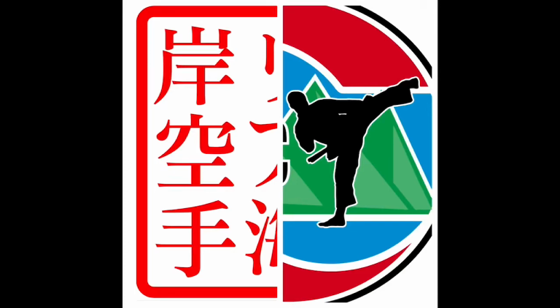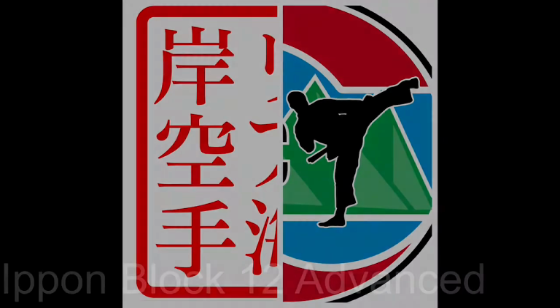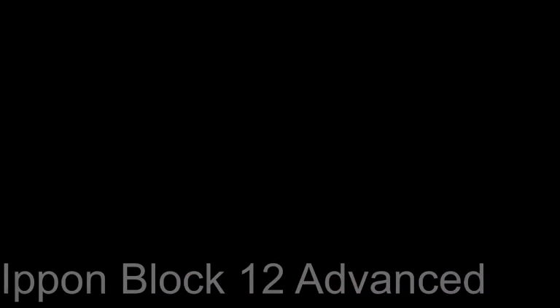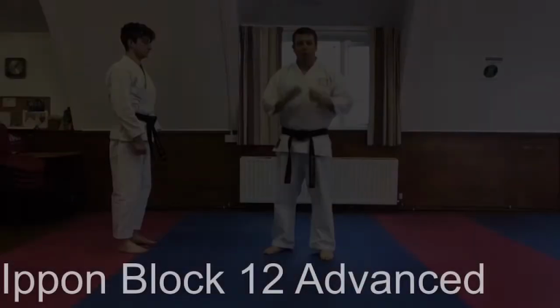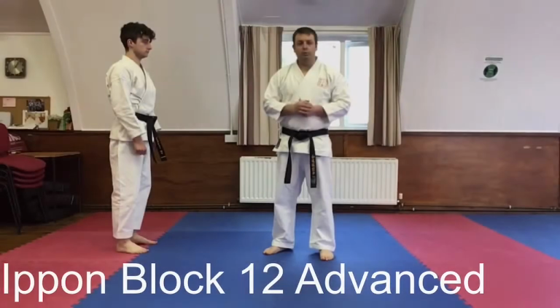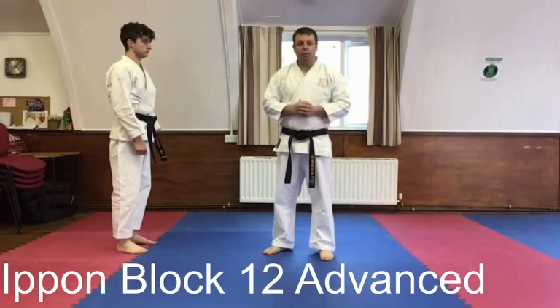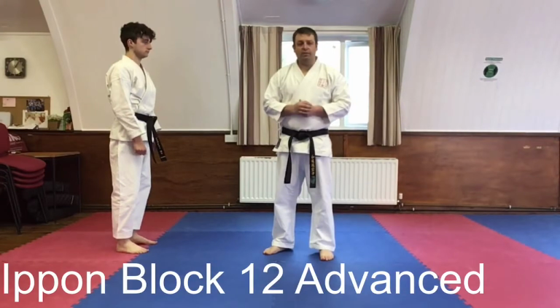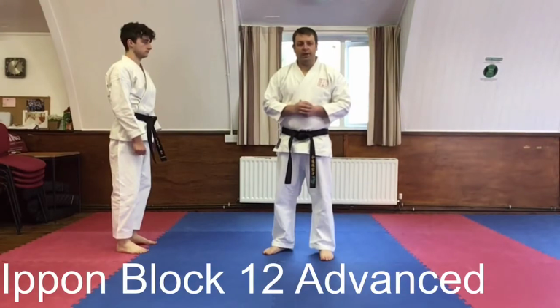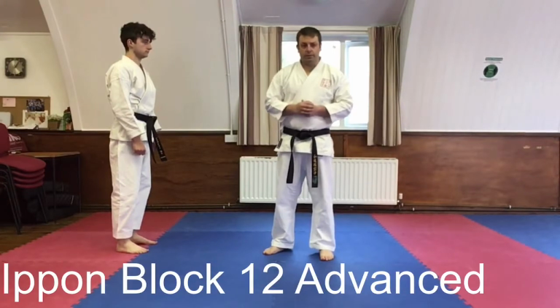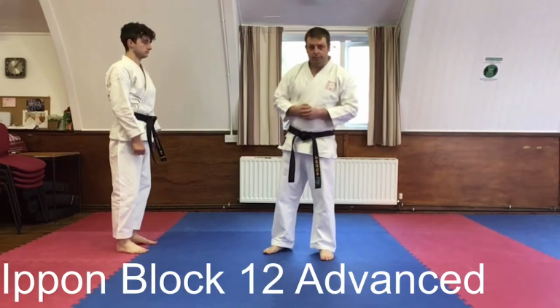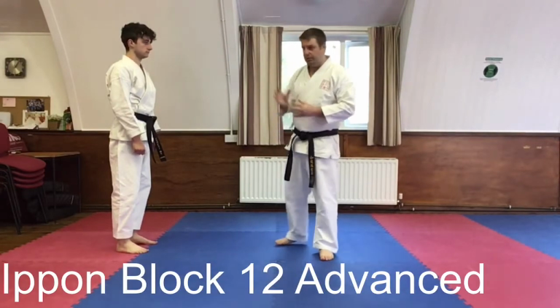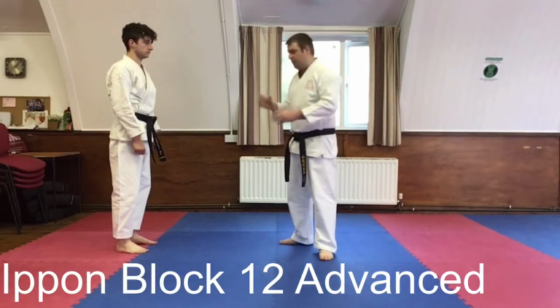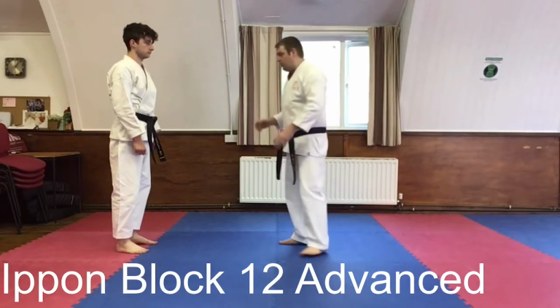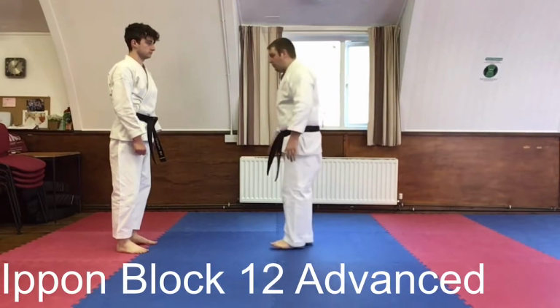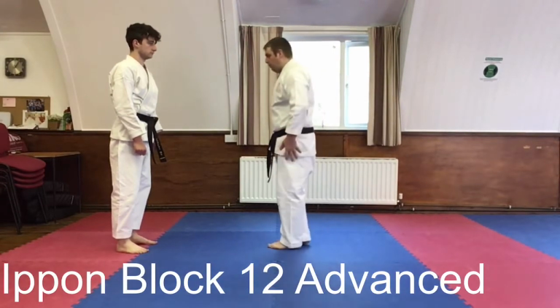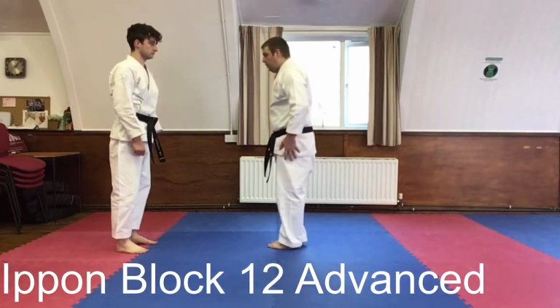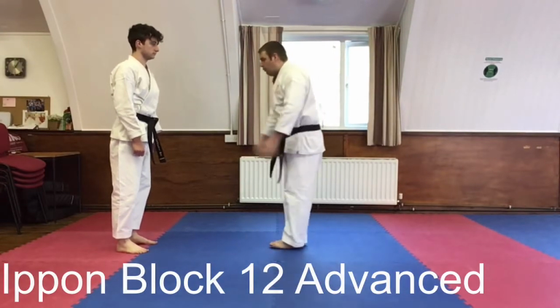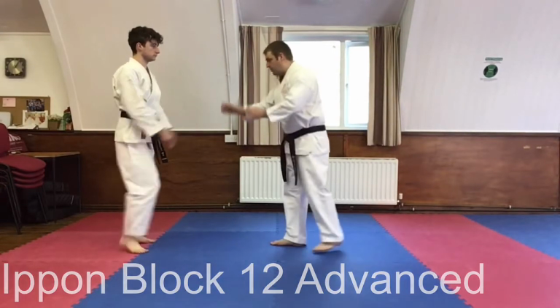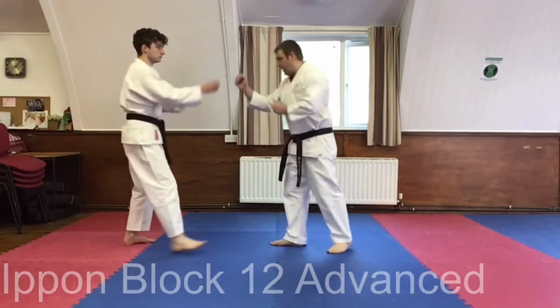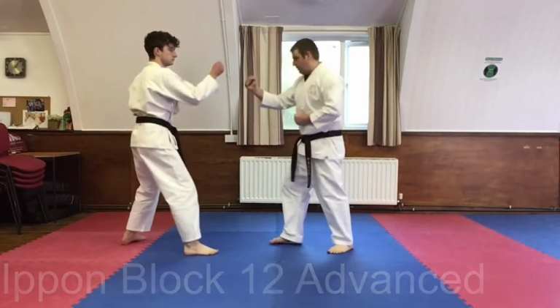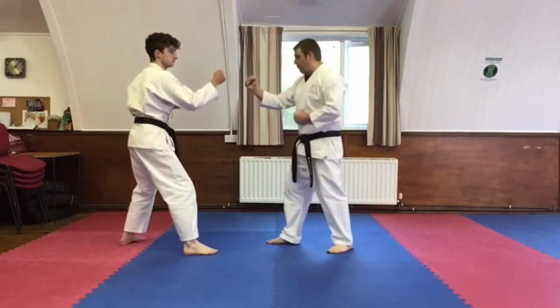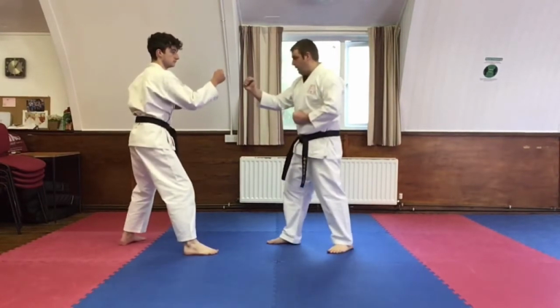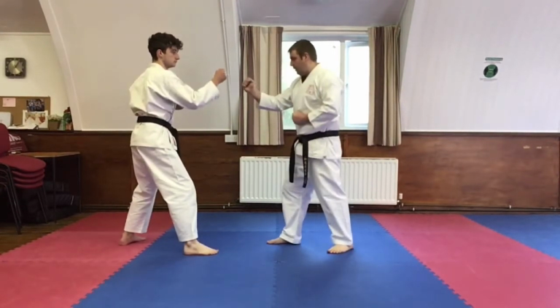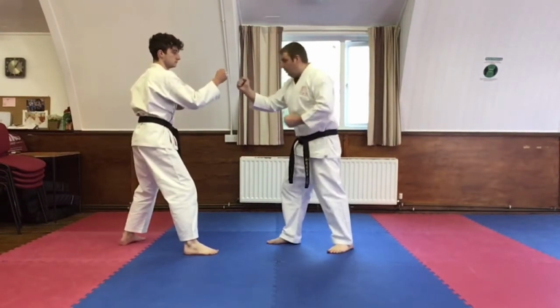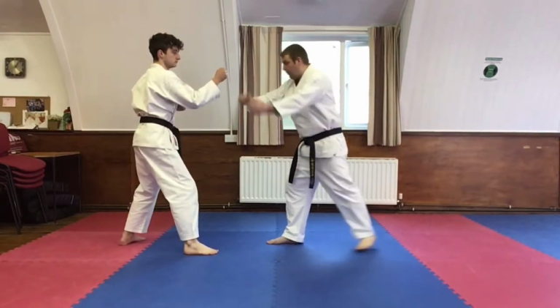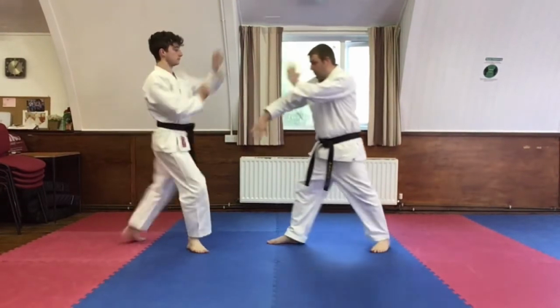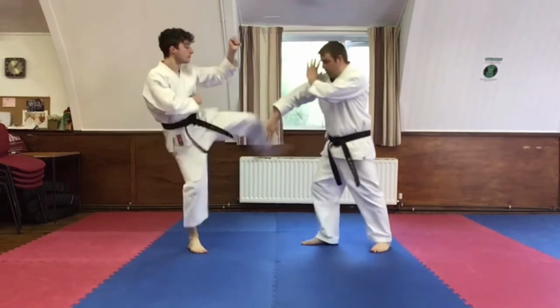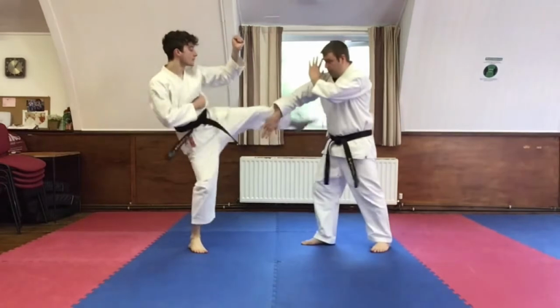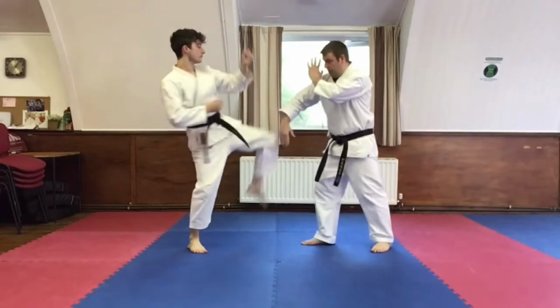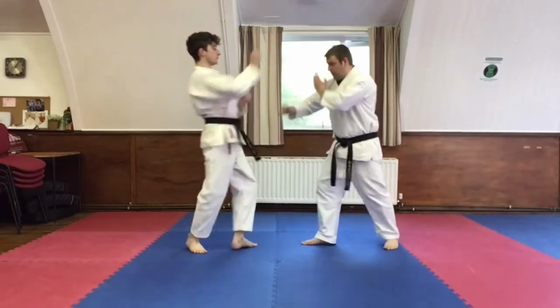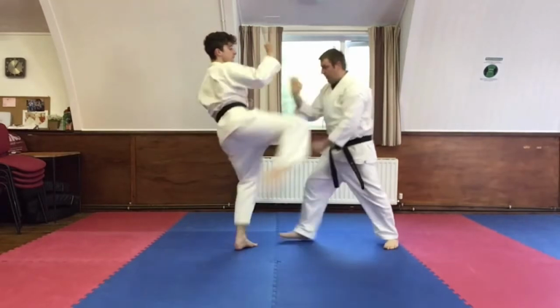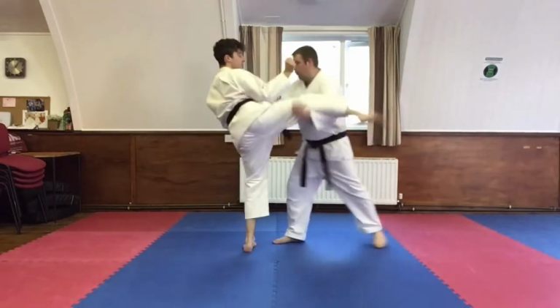Ipon block number 12, advanced. Same start as before, right to right. From here: first block, second loving ground.